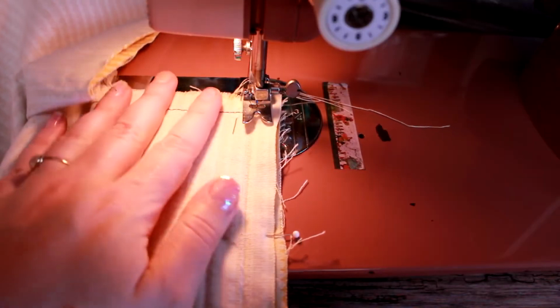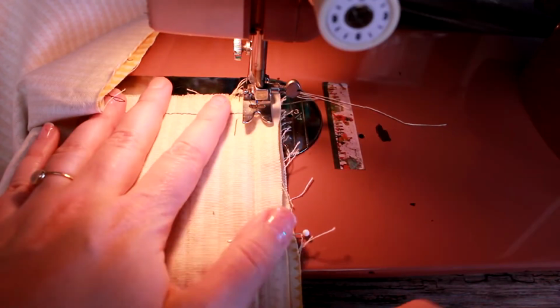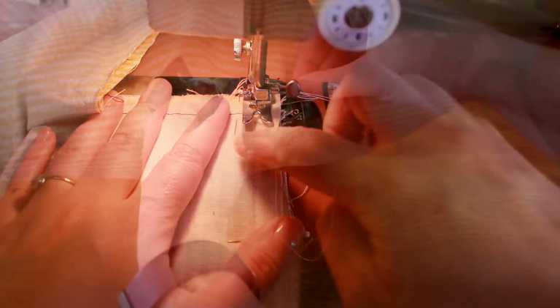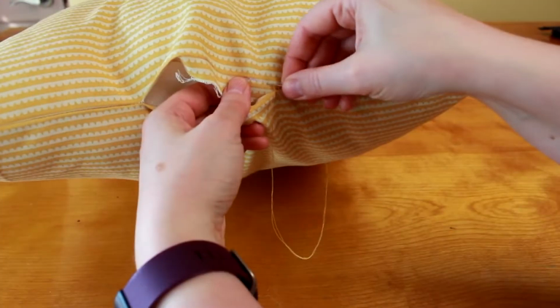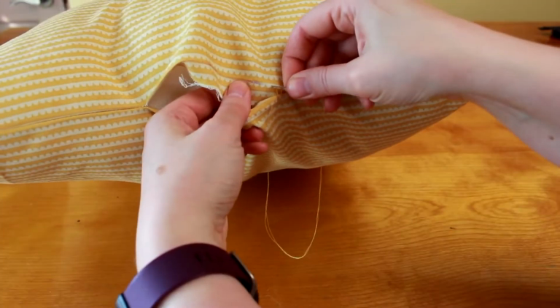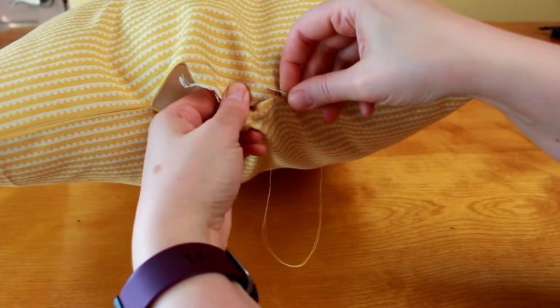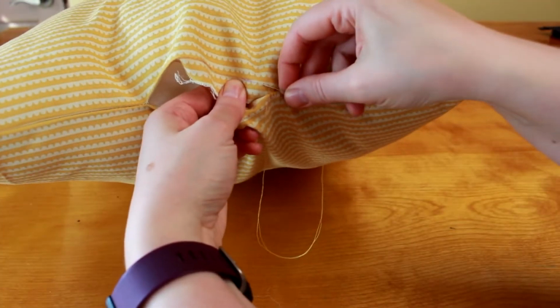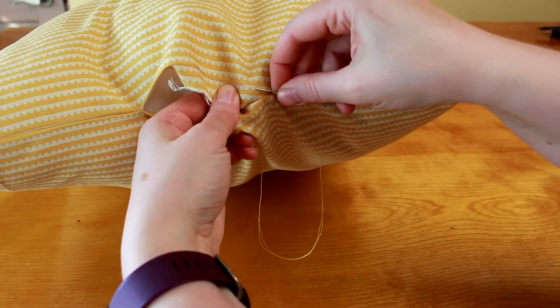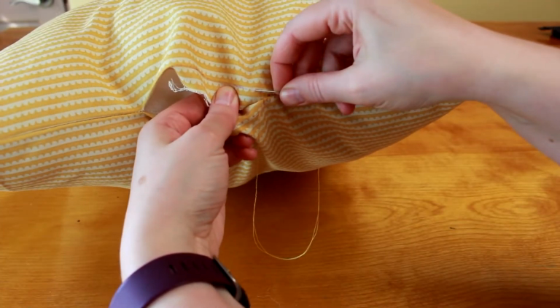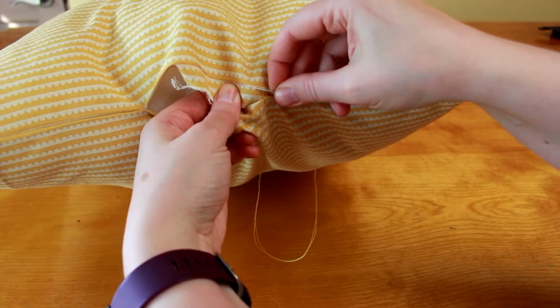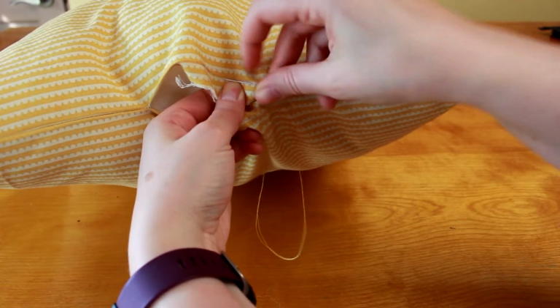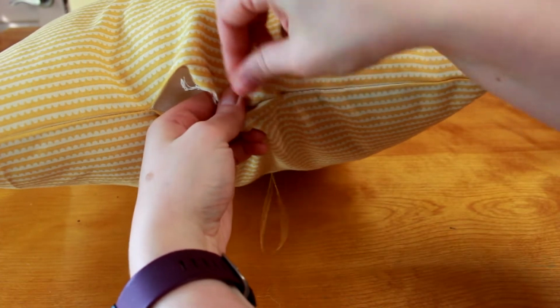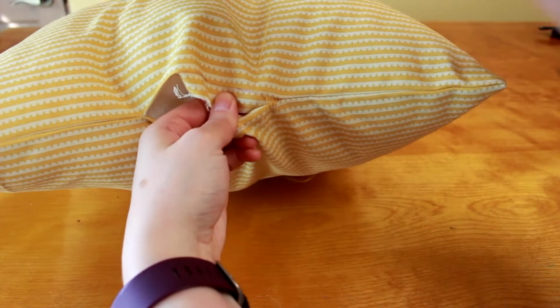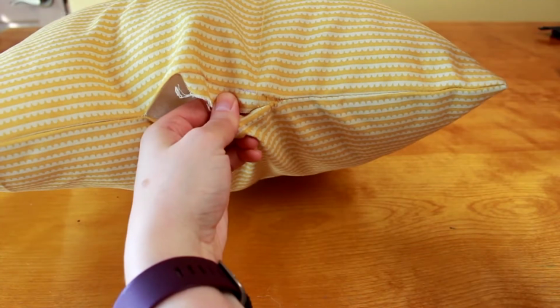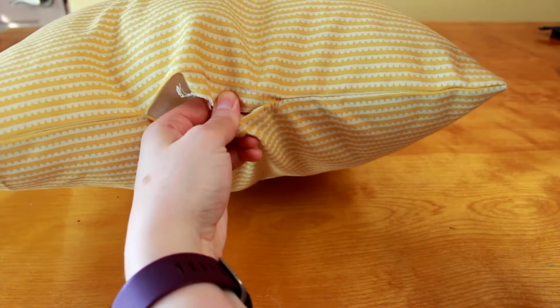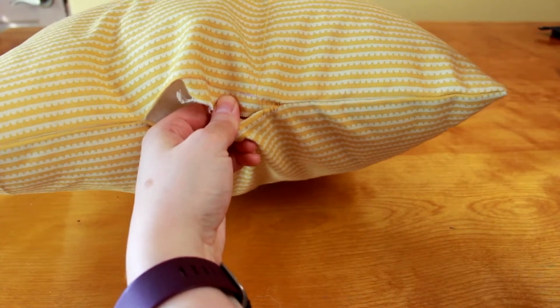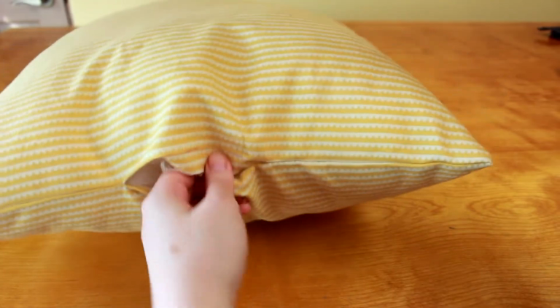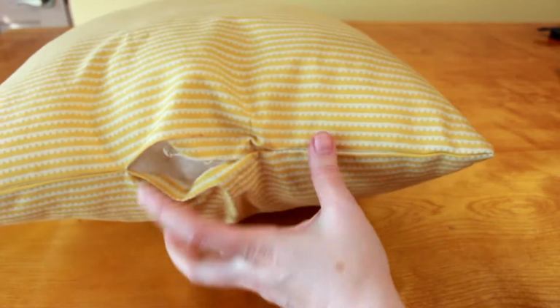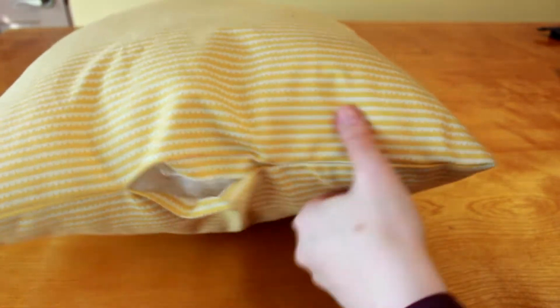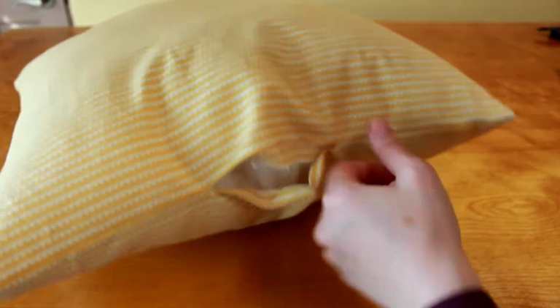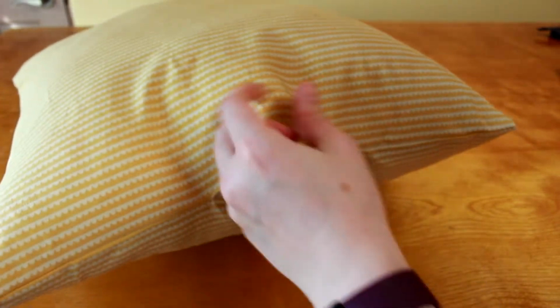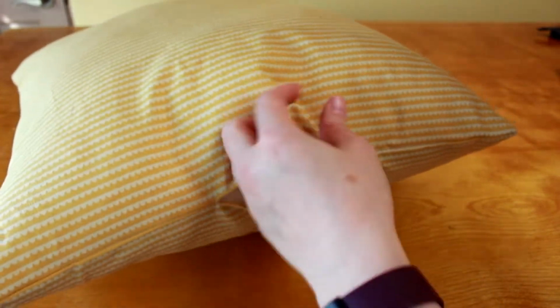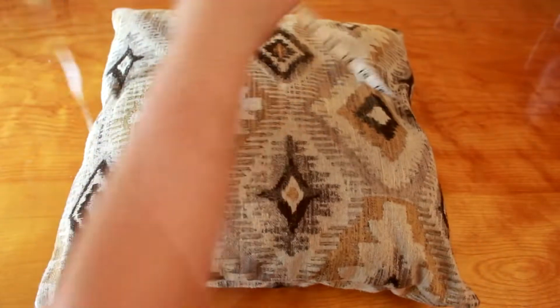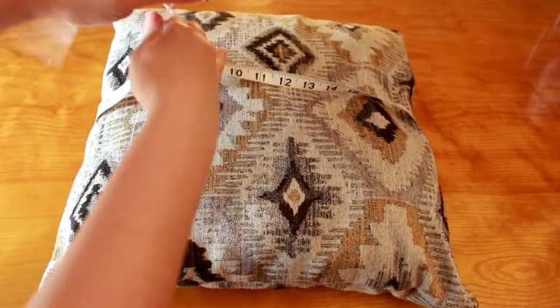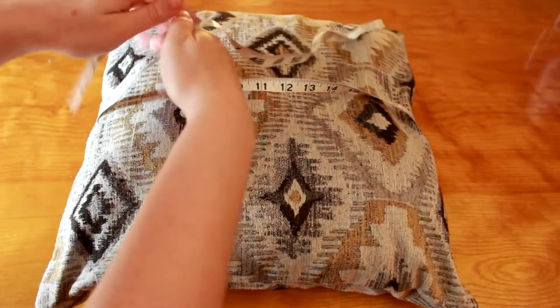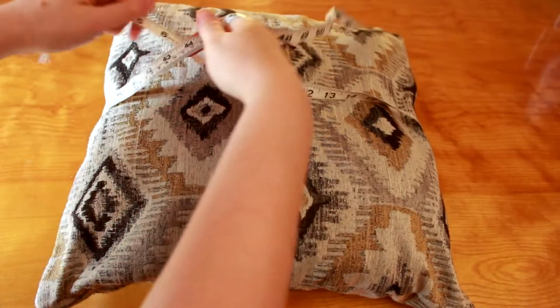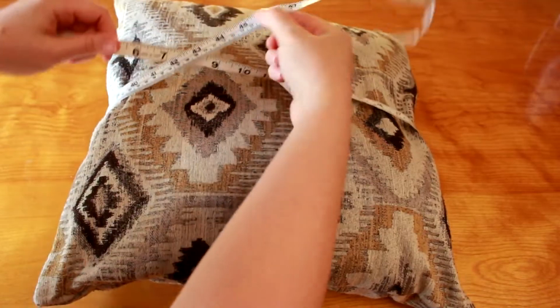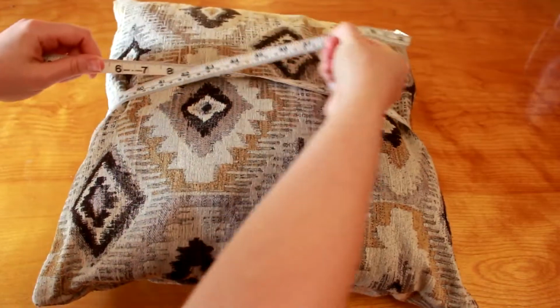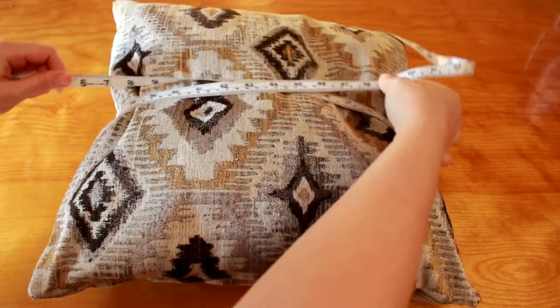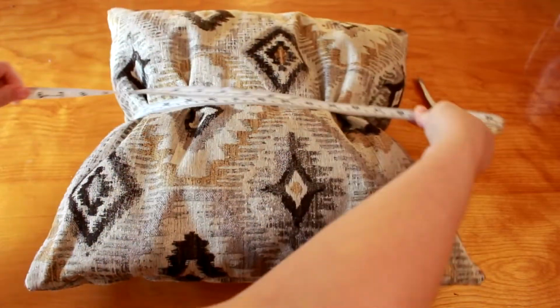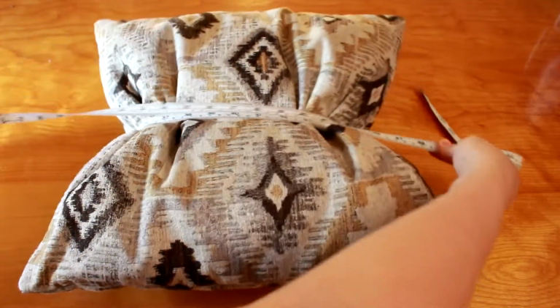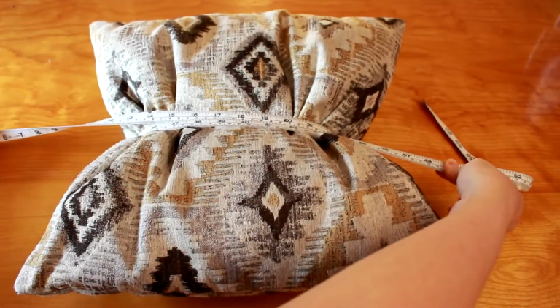Number two, there's just a small amount of hand sewing on the pillow itself, which might sound daunting to a newbie, but hand sewing is a practical skill every seamstress should have. Number three, unlike clothing, you don't have to worry too much about fit with a pillow.